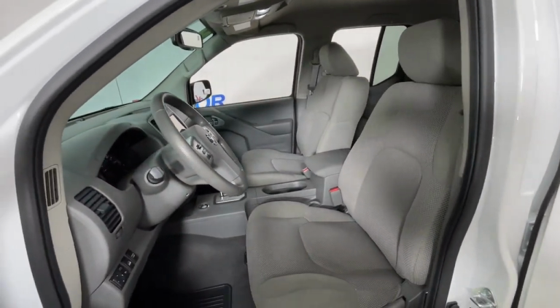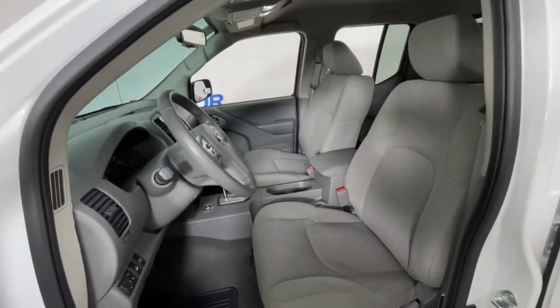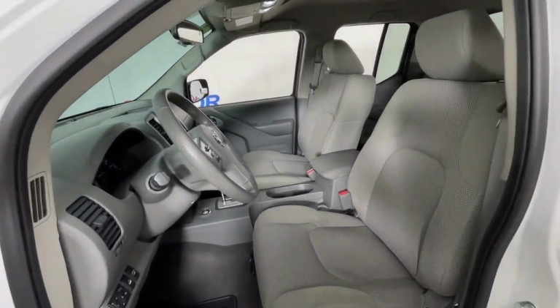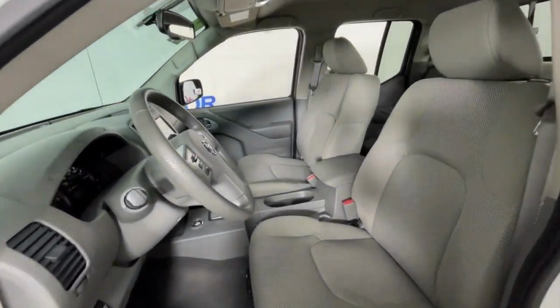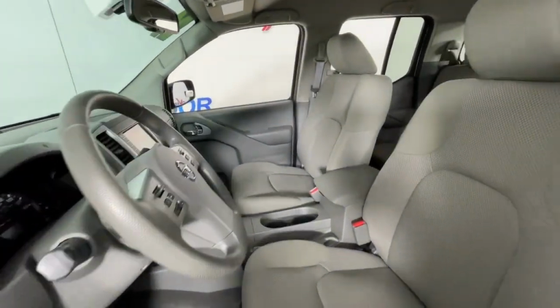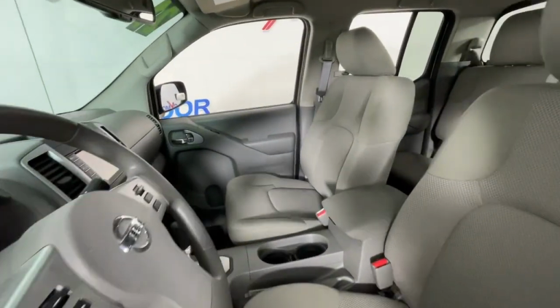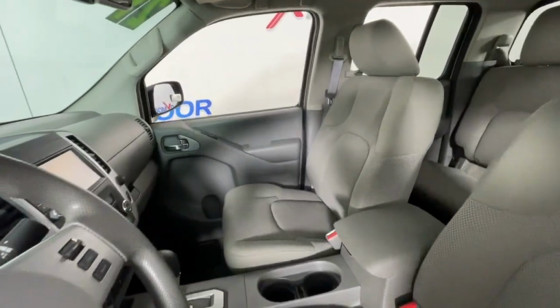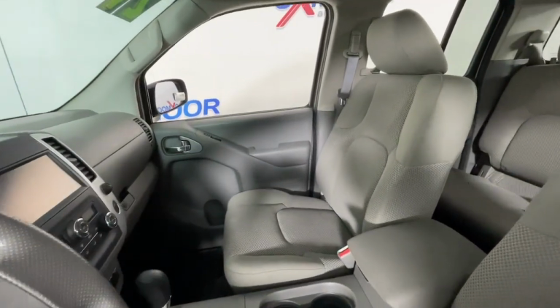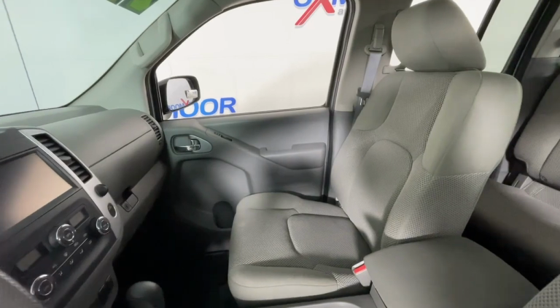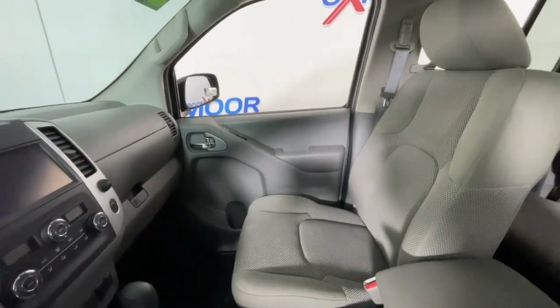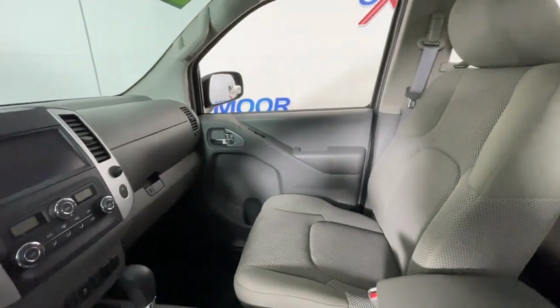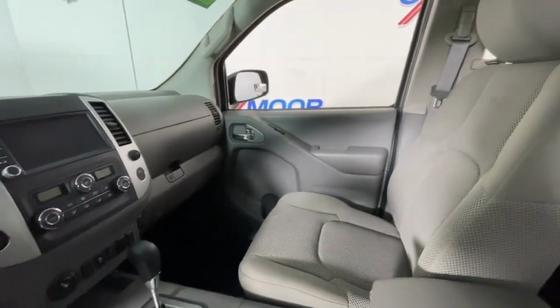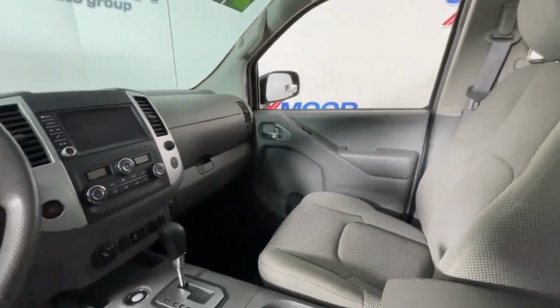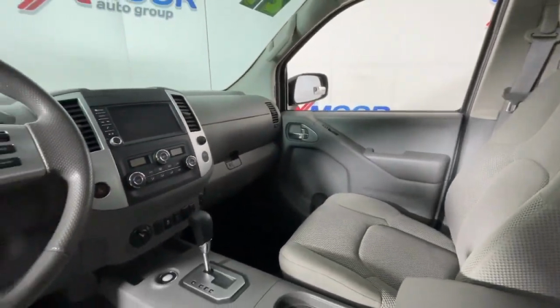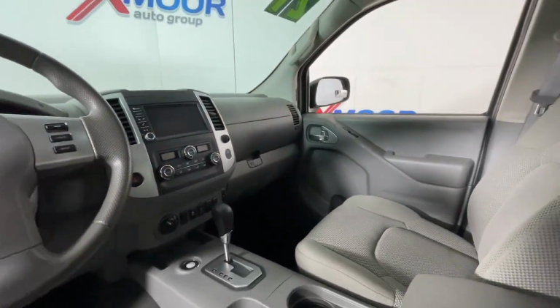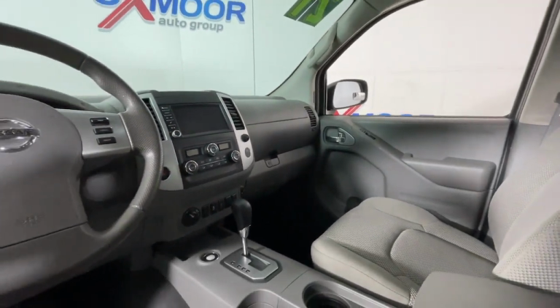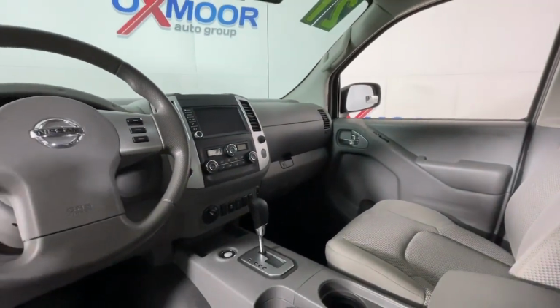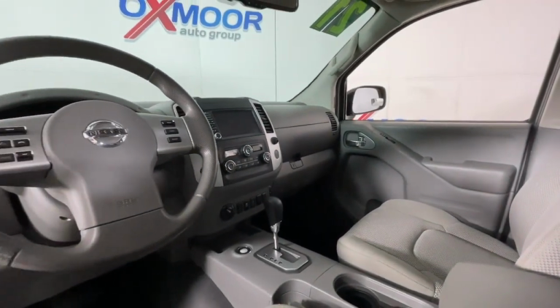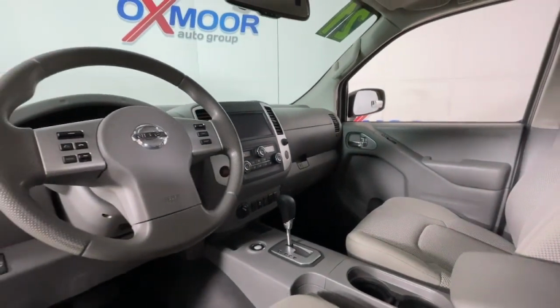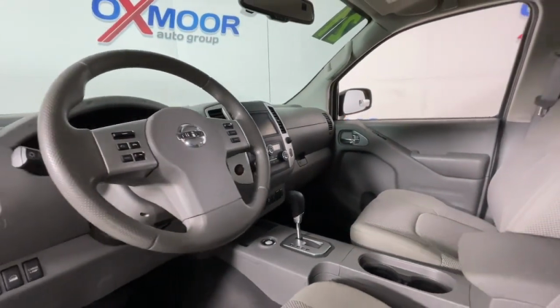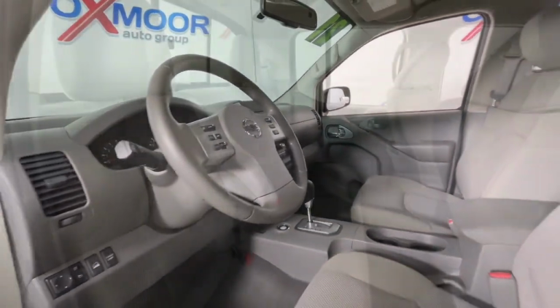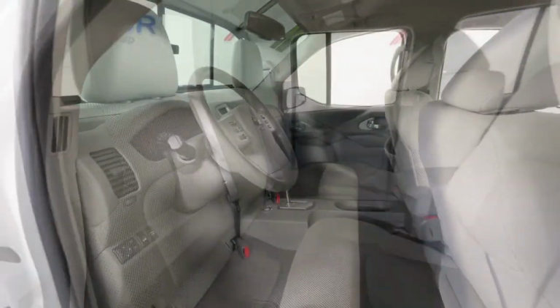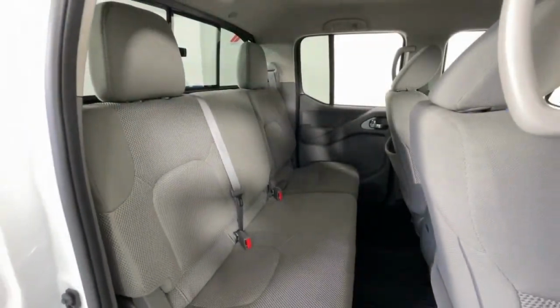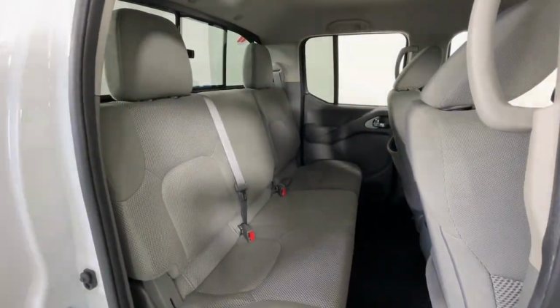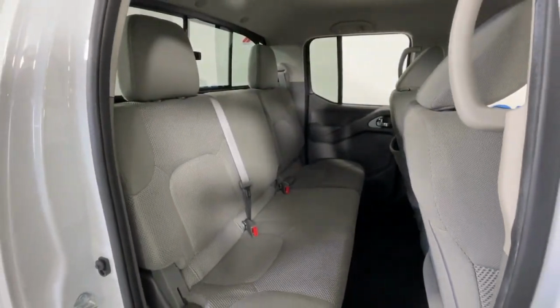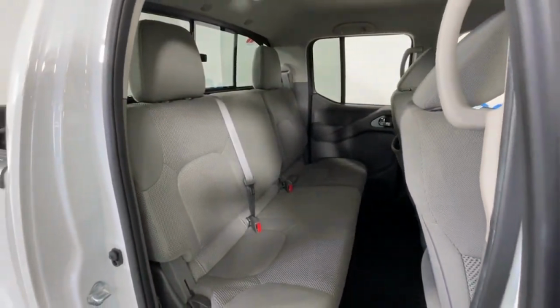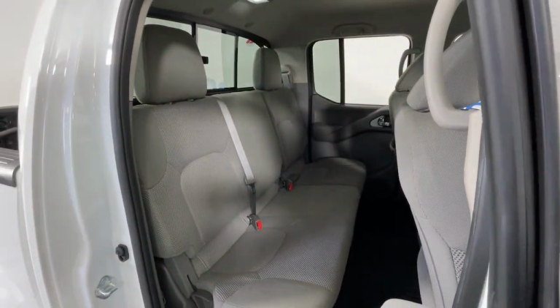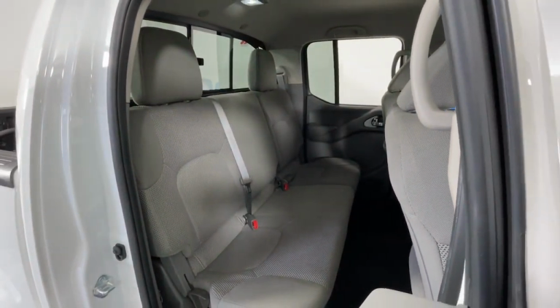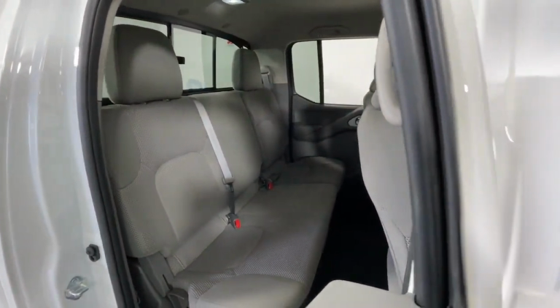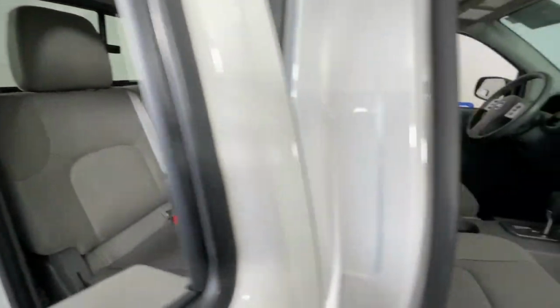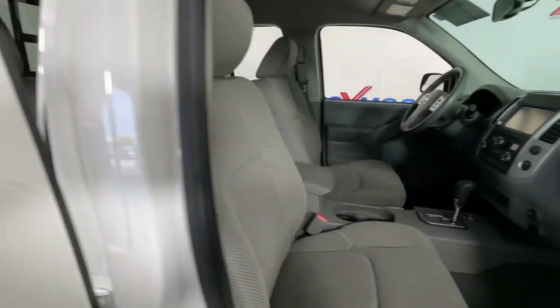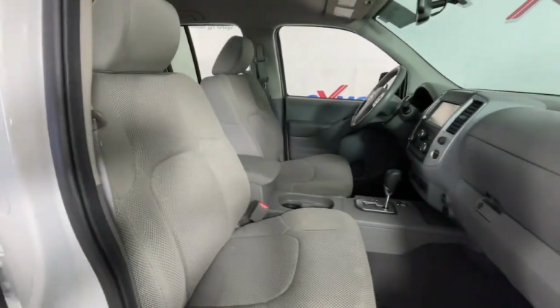Whether you're on the job site or hitting the trail, this rugged partner has your back. These are just some of the great options this vehicle comes with: all-wheel drive, keyless entry, satellite radio, and backup camera.